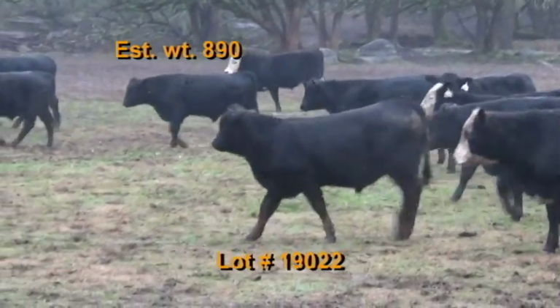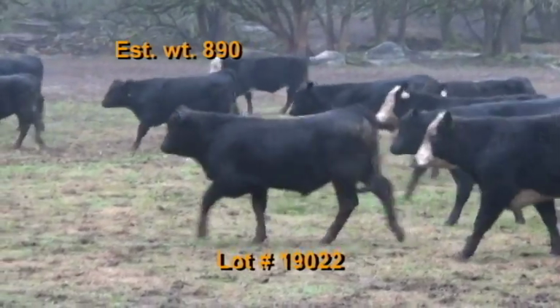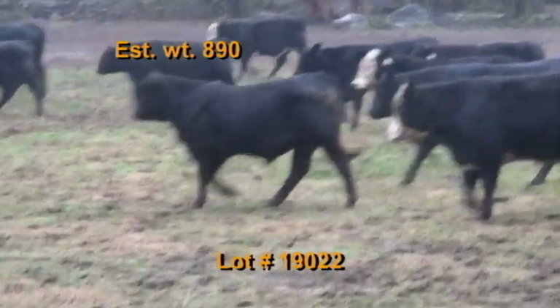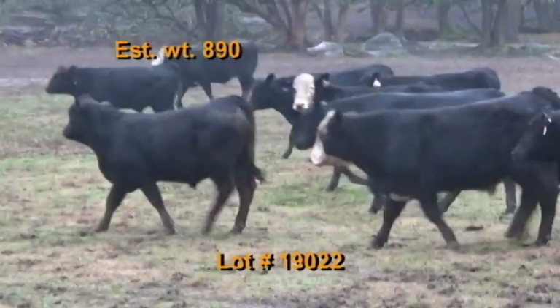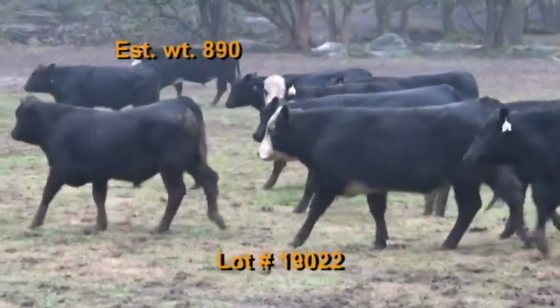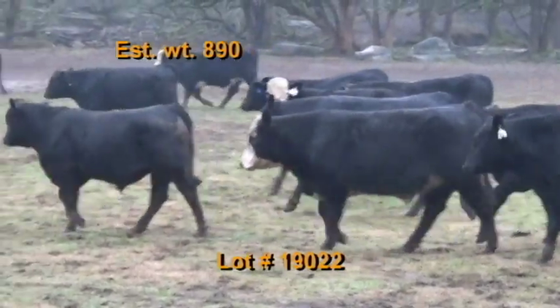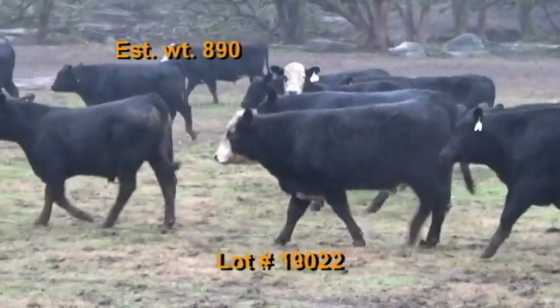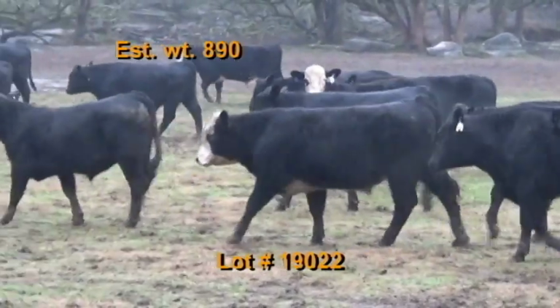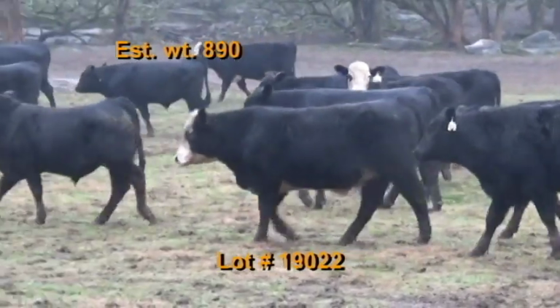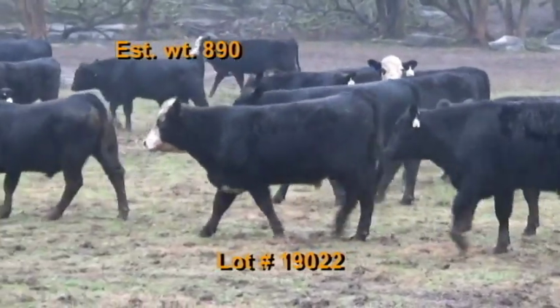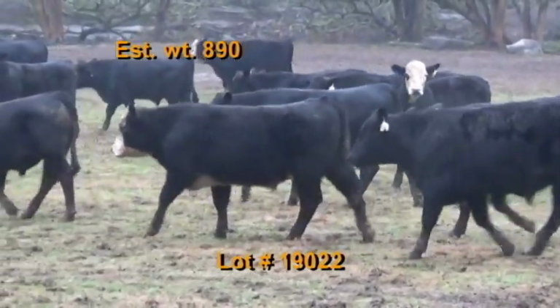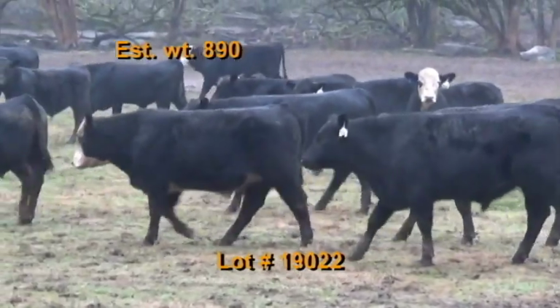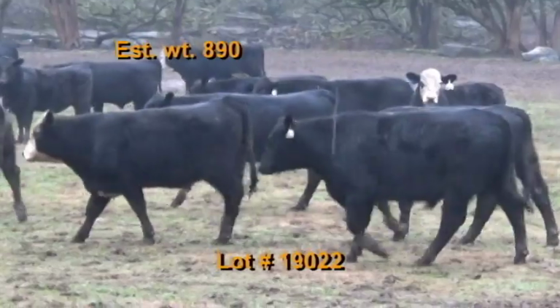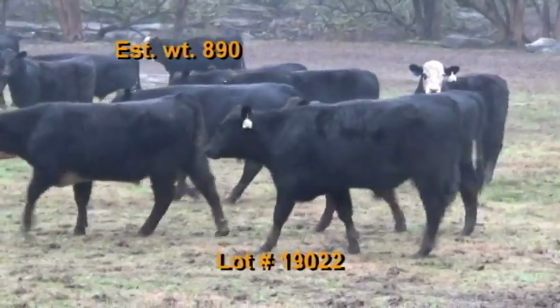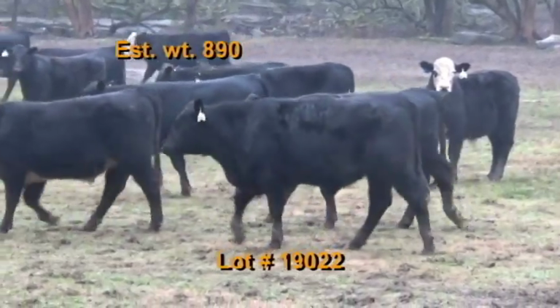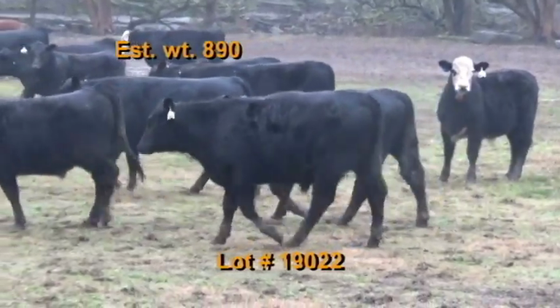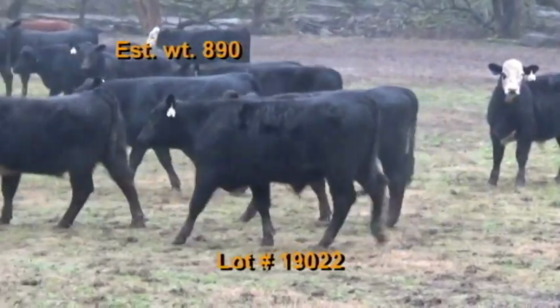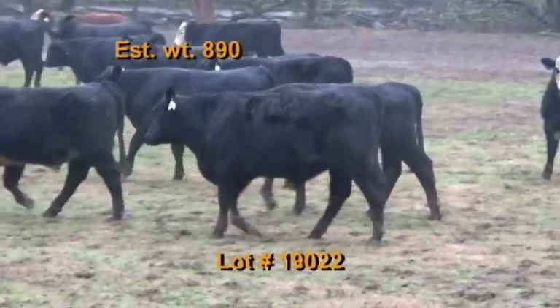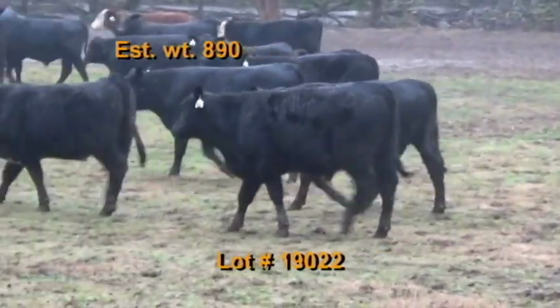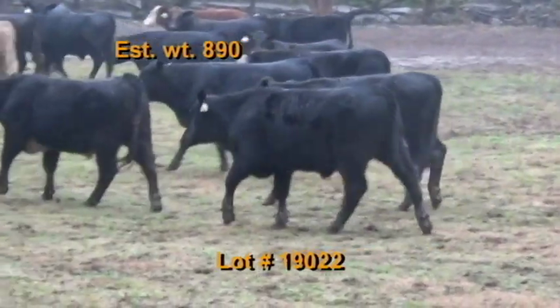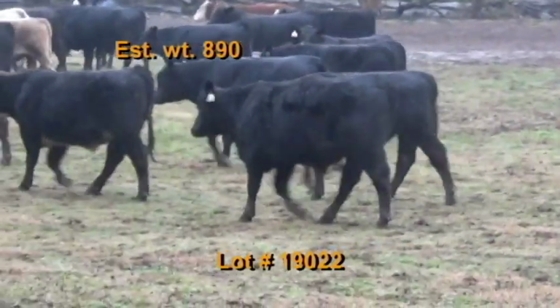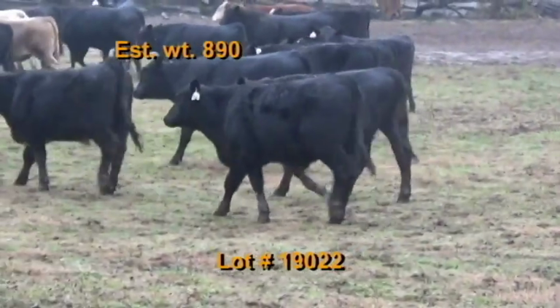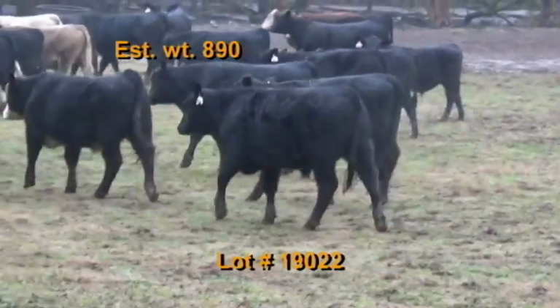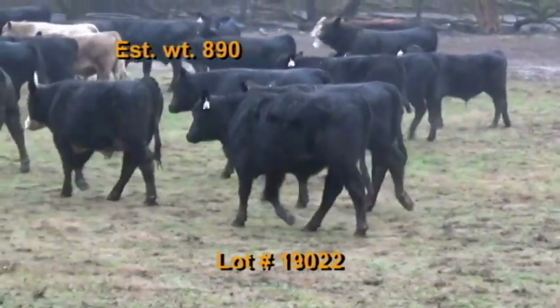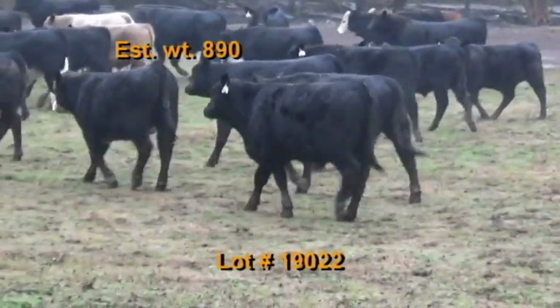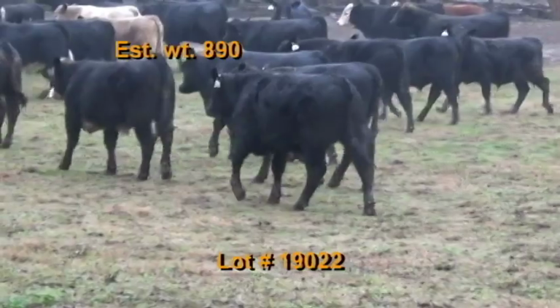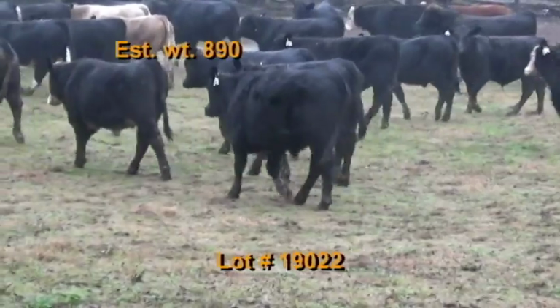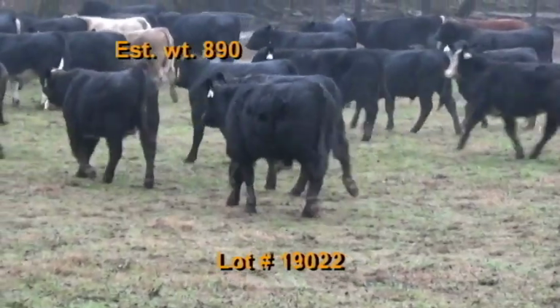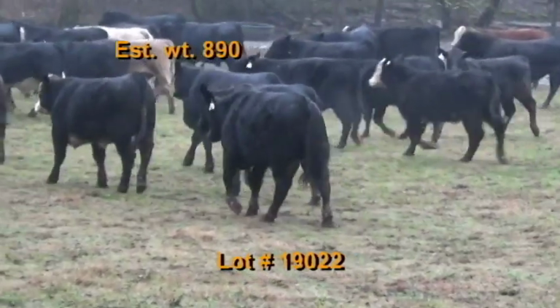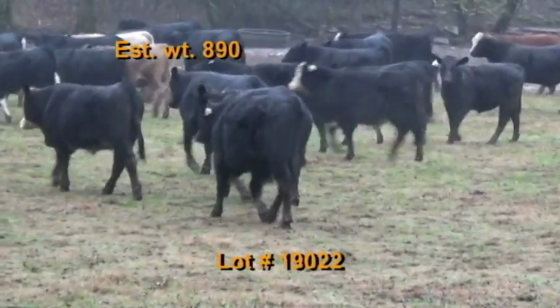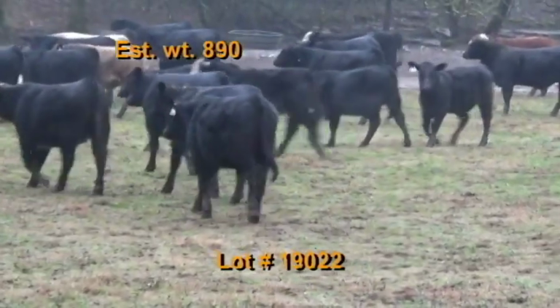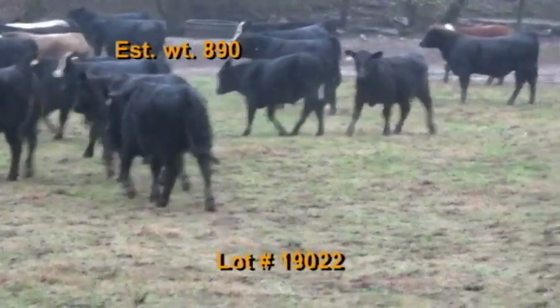The buyer's truck will pick up at the farm and weigh on the truck with a 2% shrink. Take a 48 to 50,000 pound load off the heavy end. Nice set of steers — grade 90% number ones weighing 890 pounds.